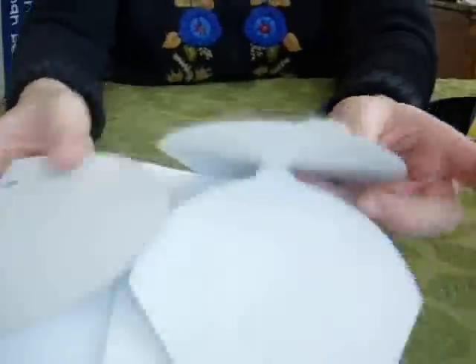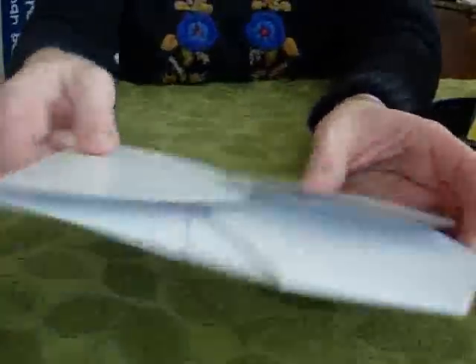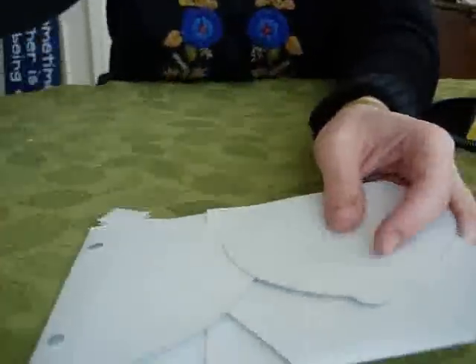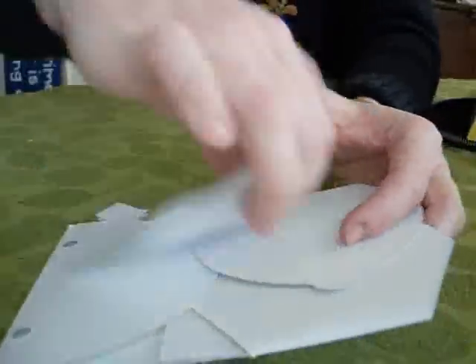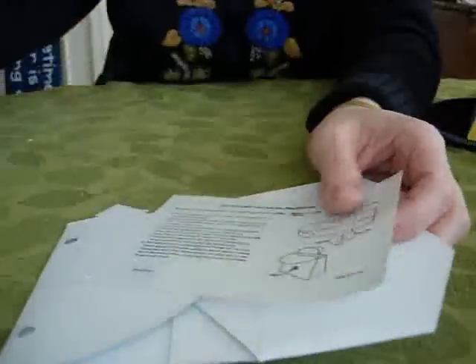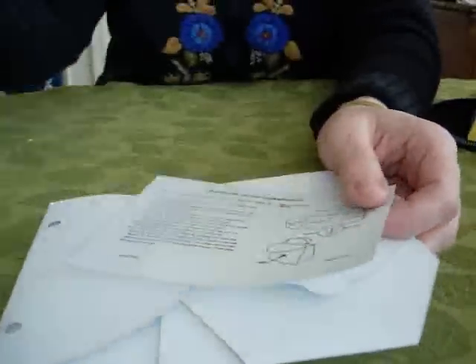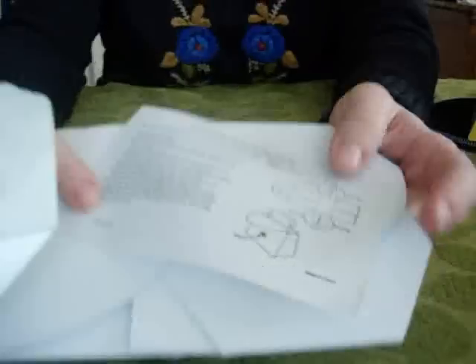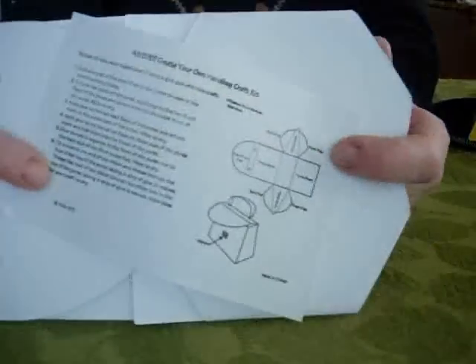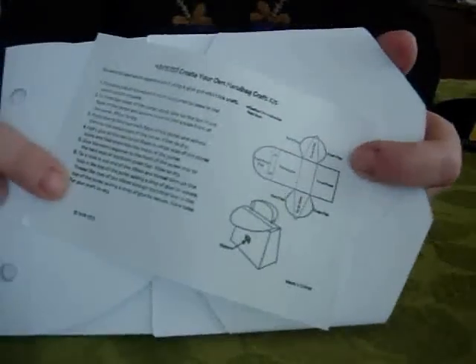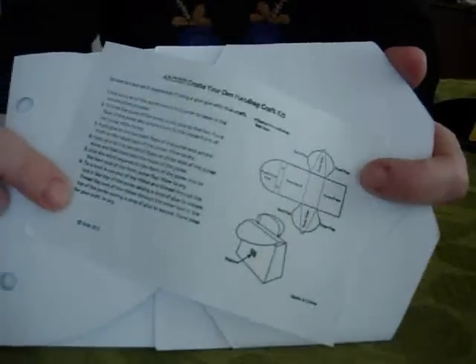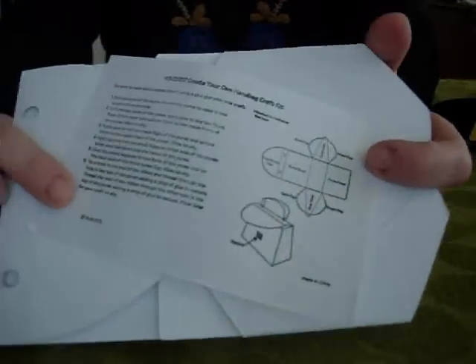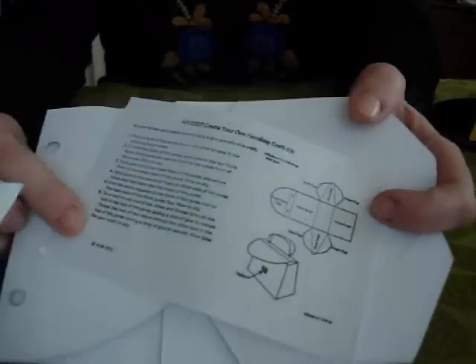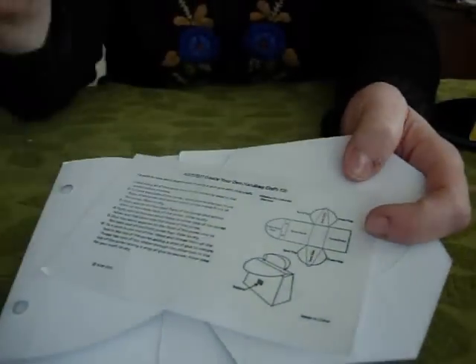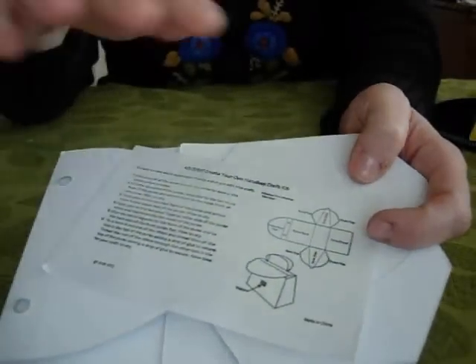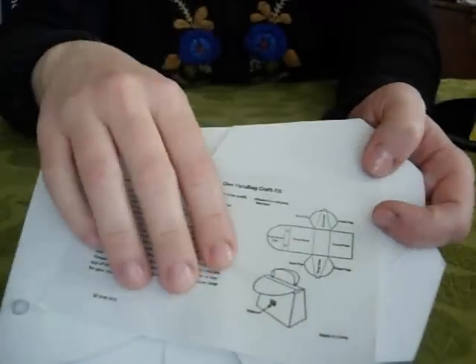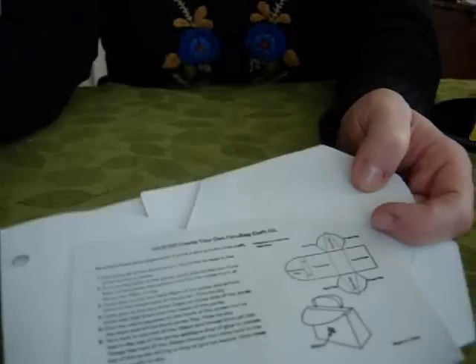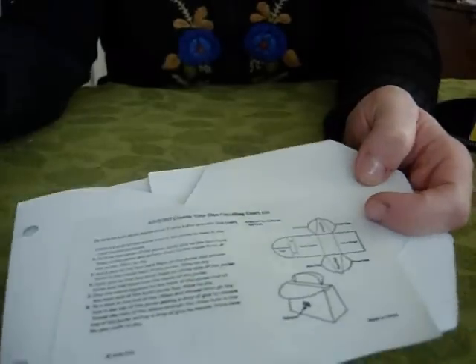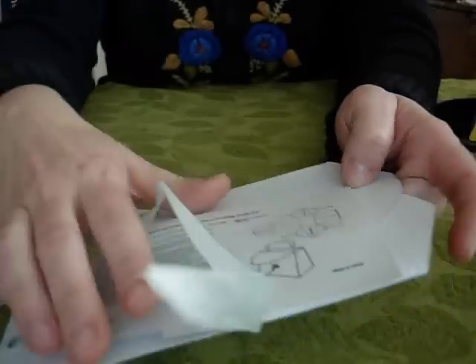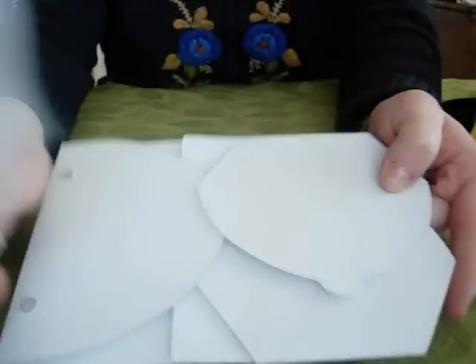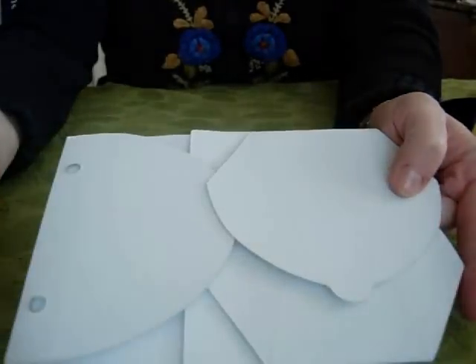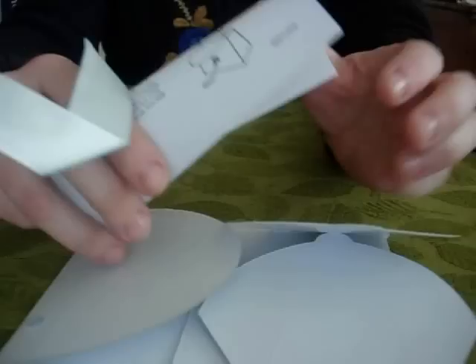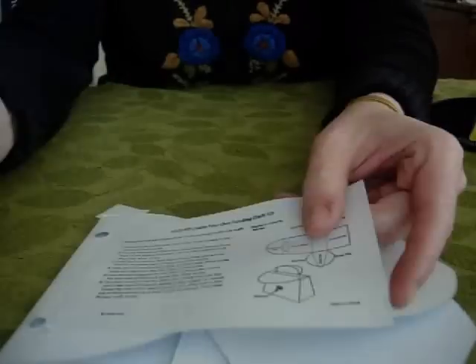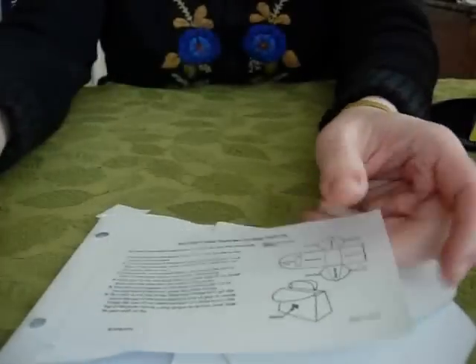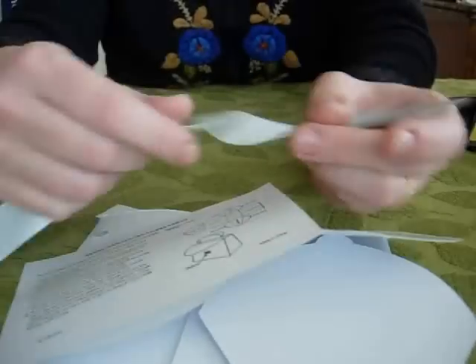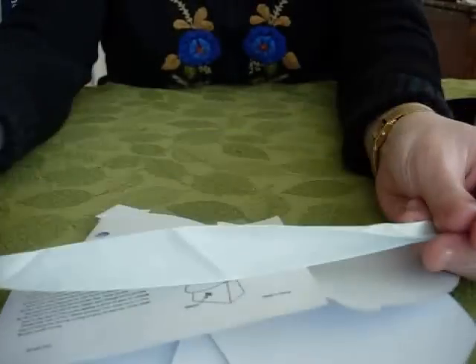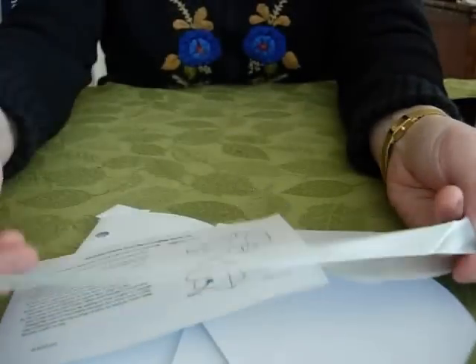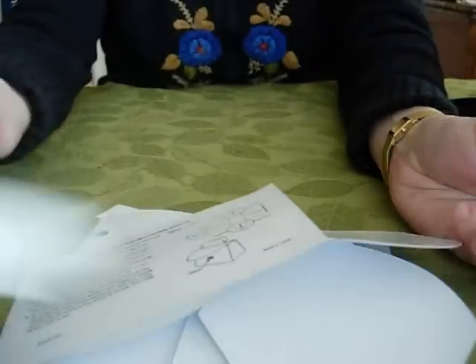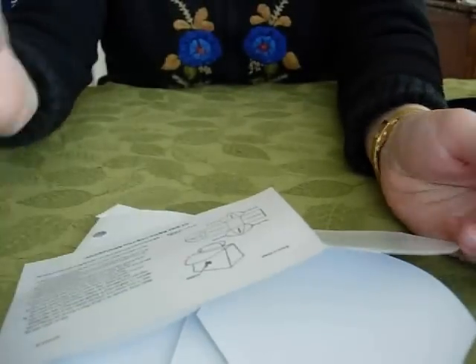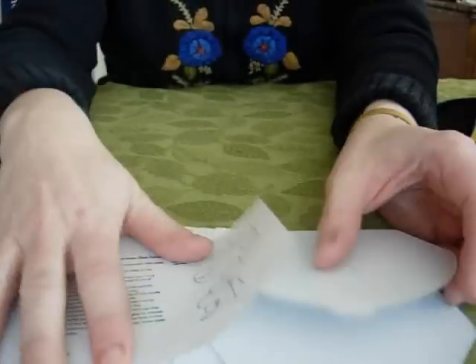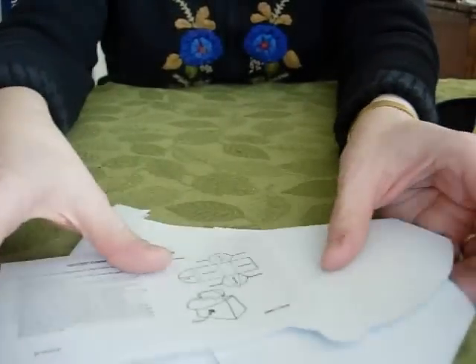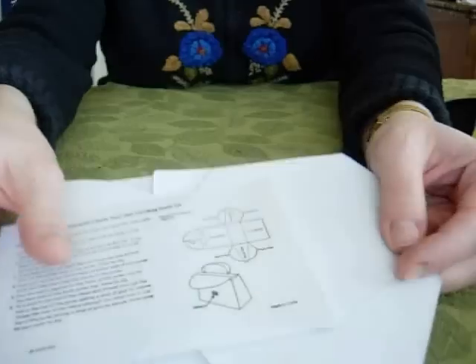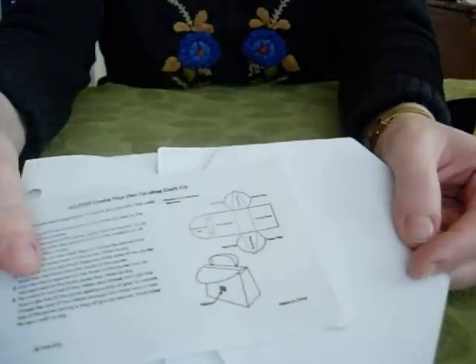Hi. Oriental Trading Company has some cute things in their craft catalog. They've got these cute little purses. They come with the purse template, the instructions, and the ribbon. We're going to toss the ribbon away, though, because we want to use some cute stuff.